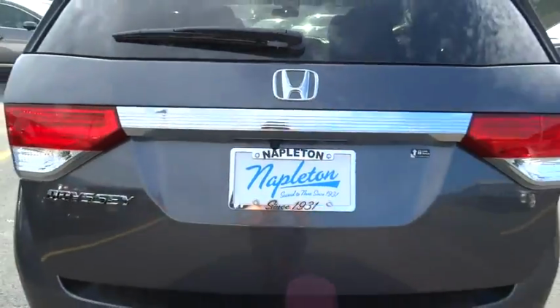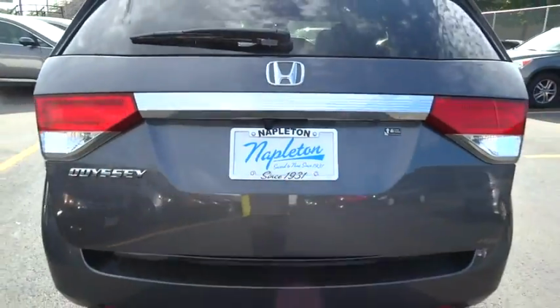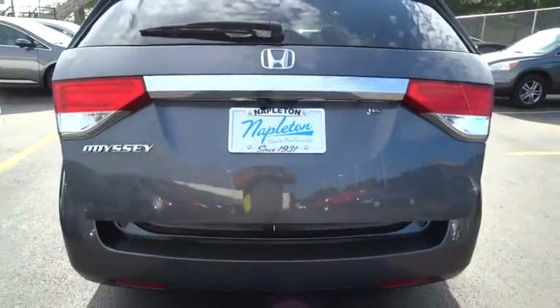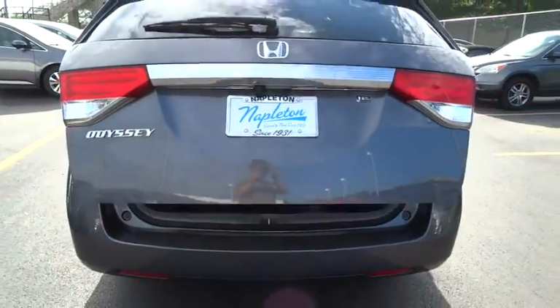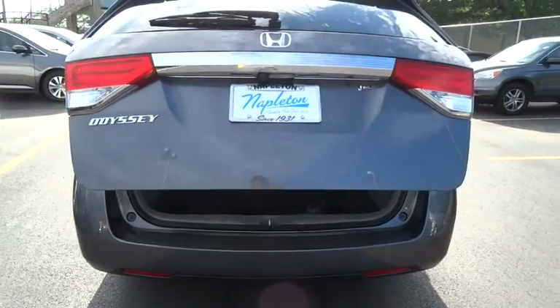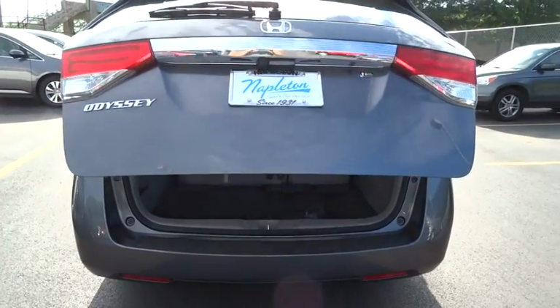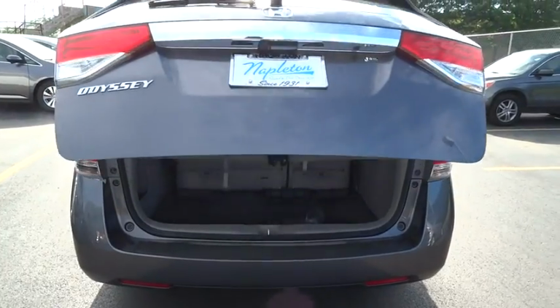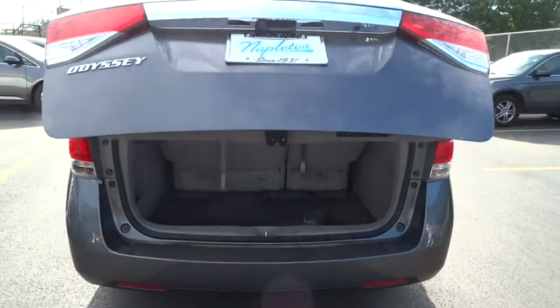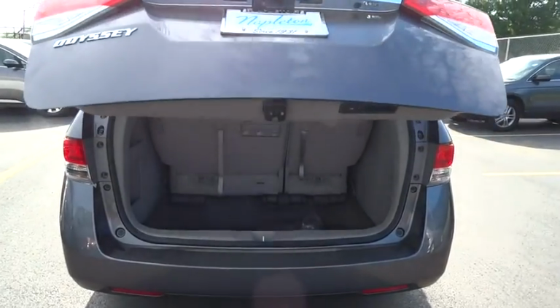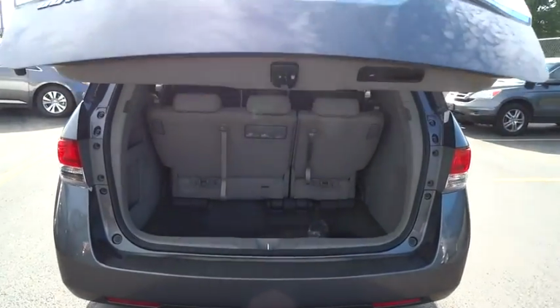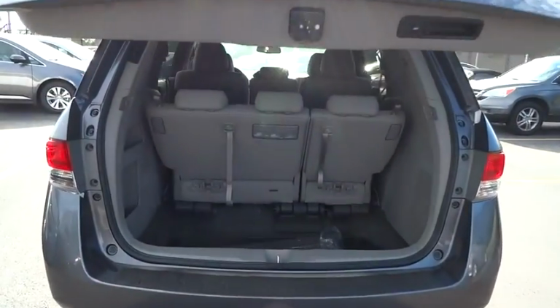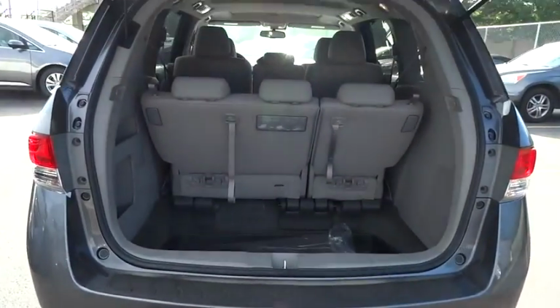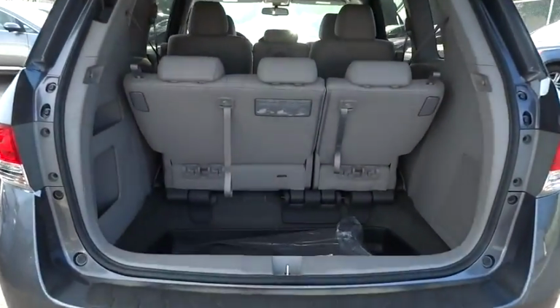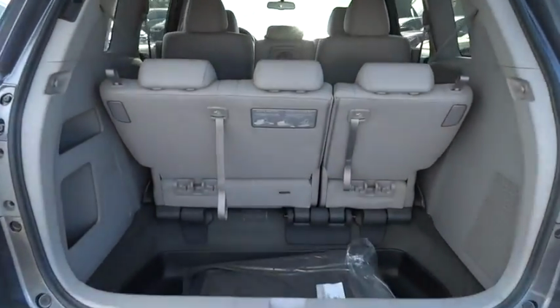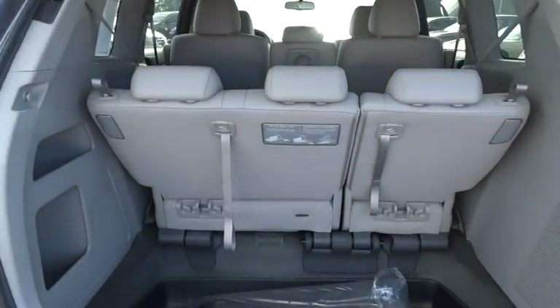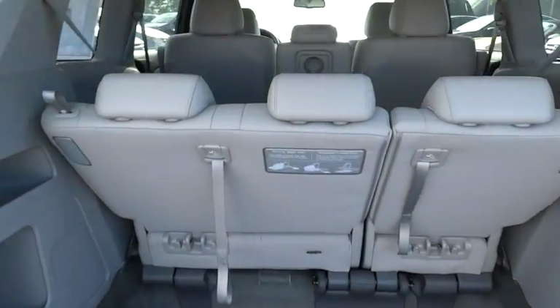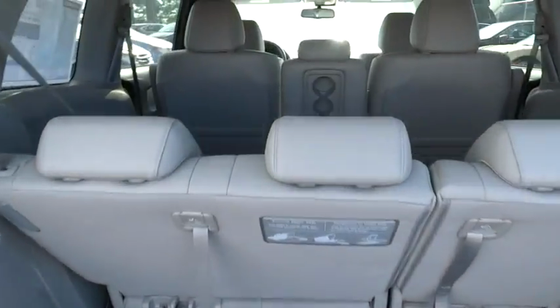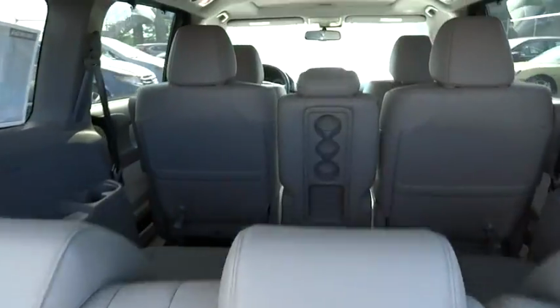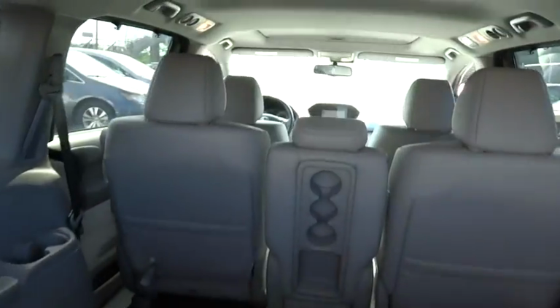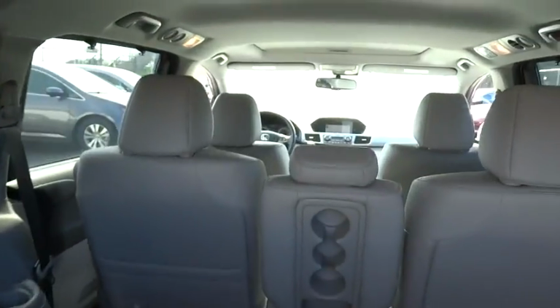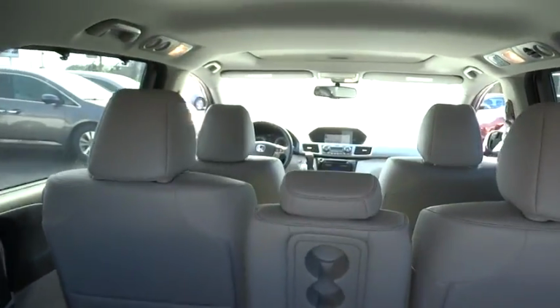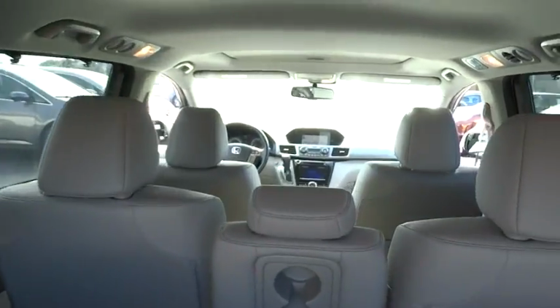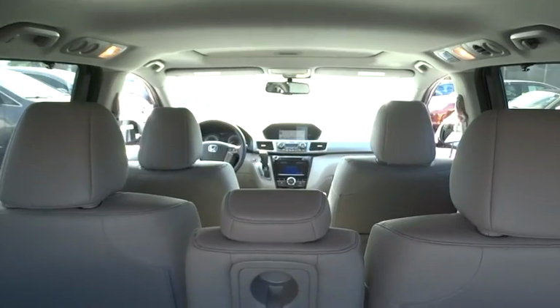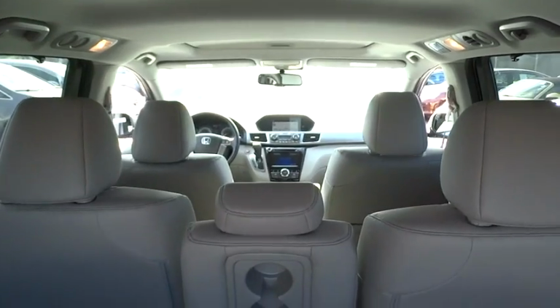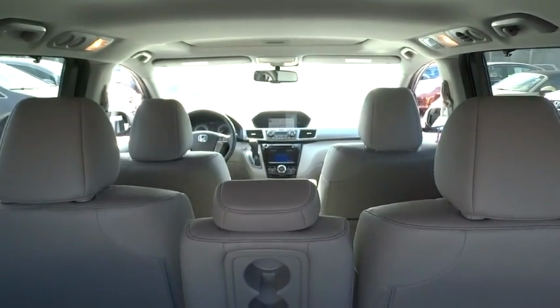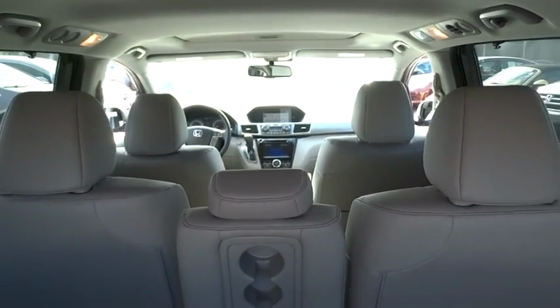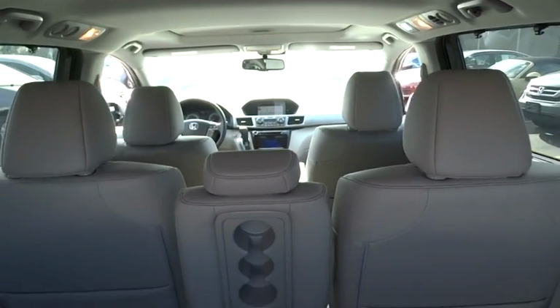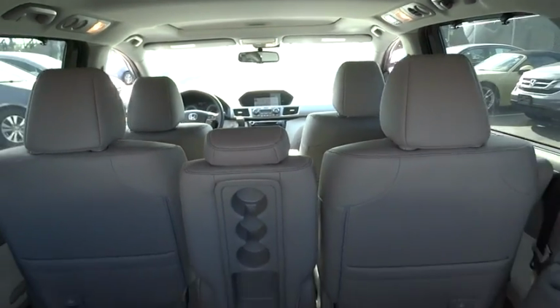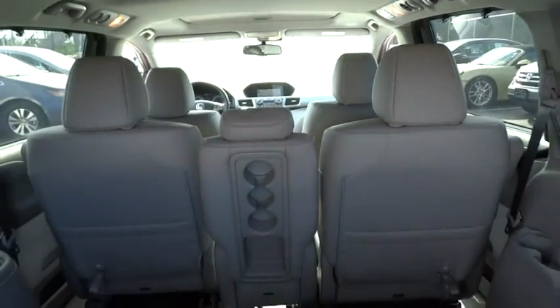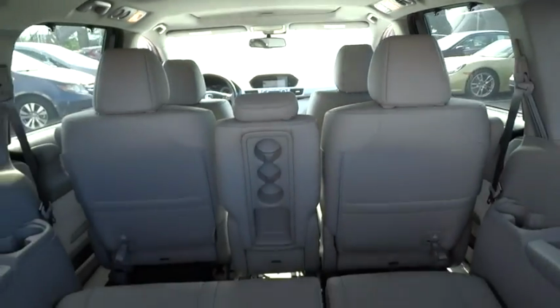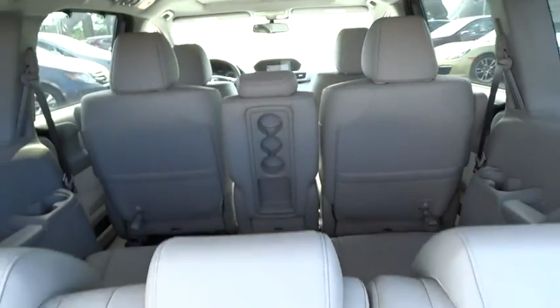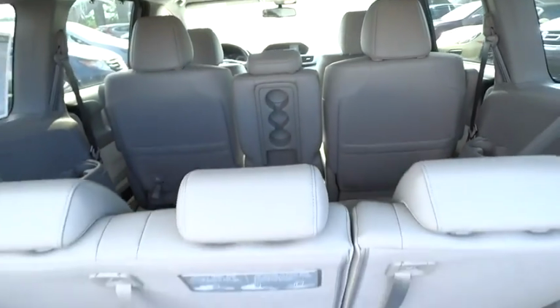Power windows, security system, trip computer, rear window defroster, tachometer, brake assist, panic alarm, power moonroof, overhead console.